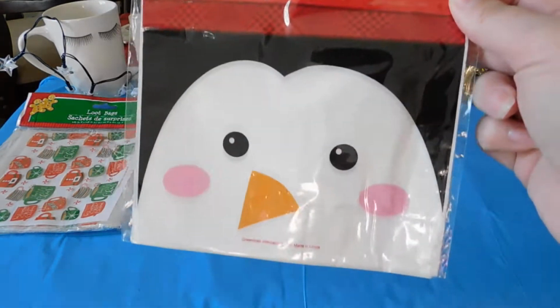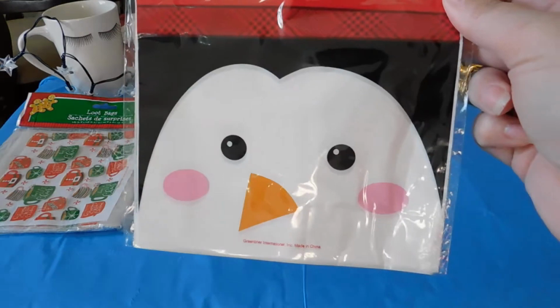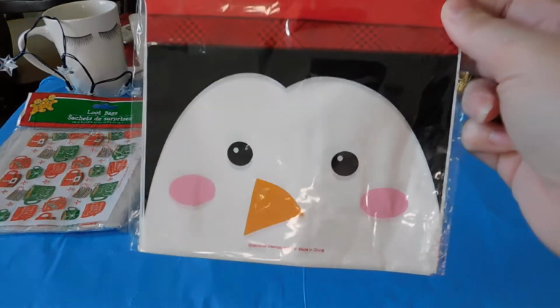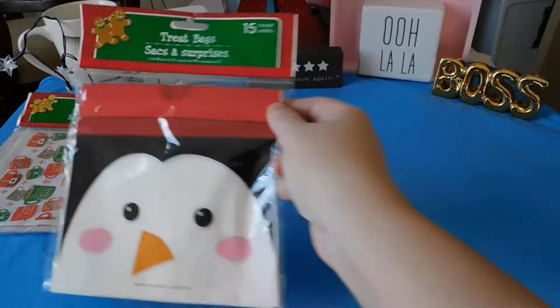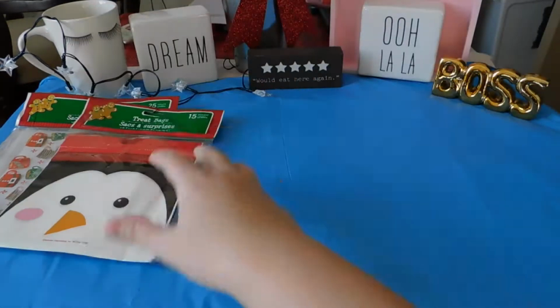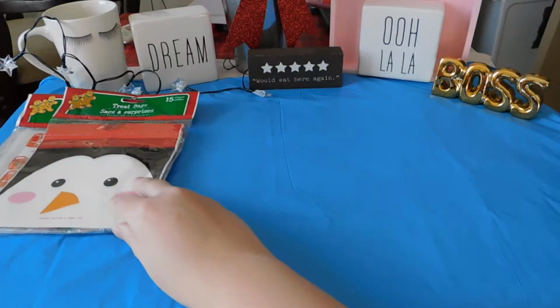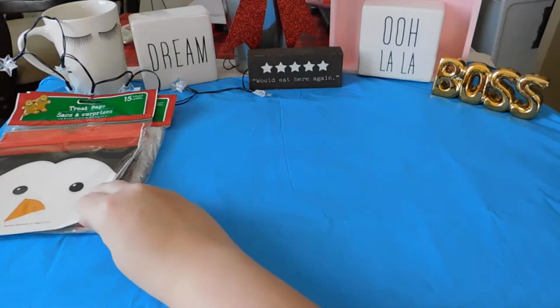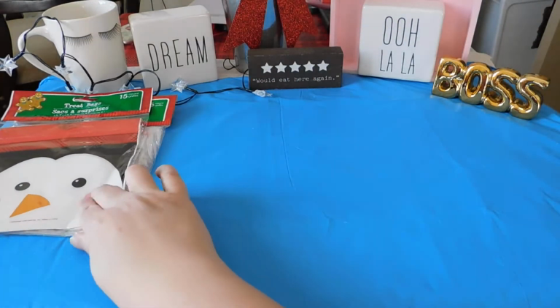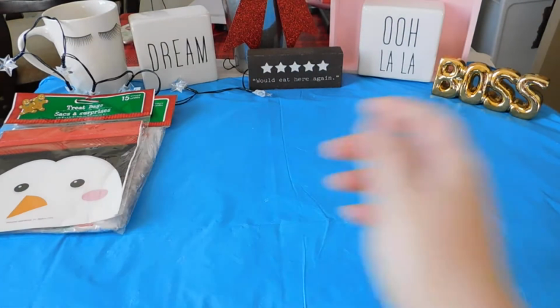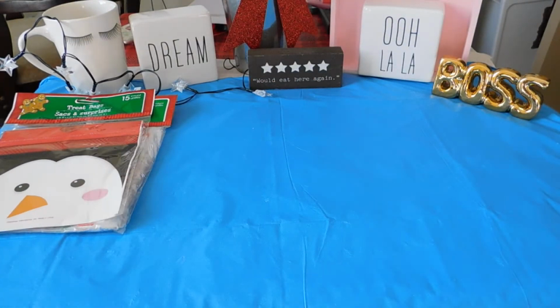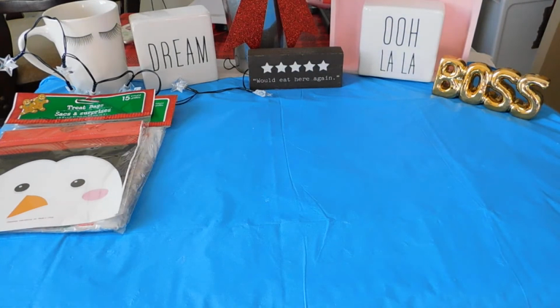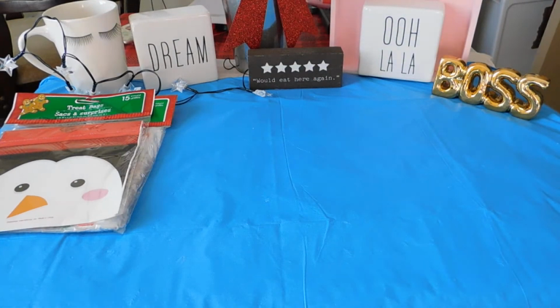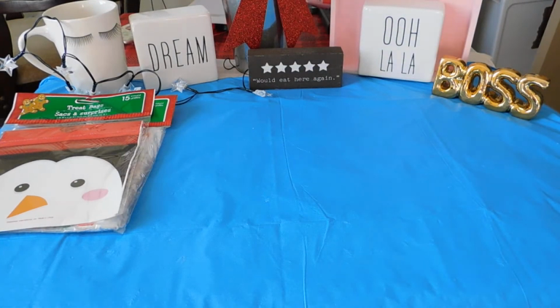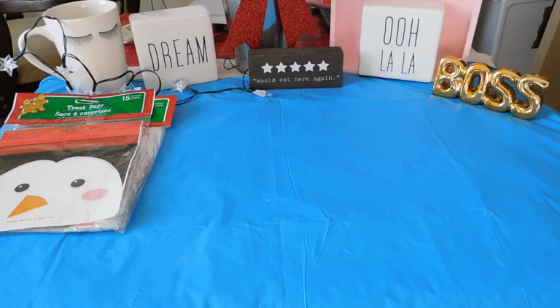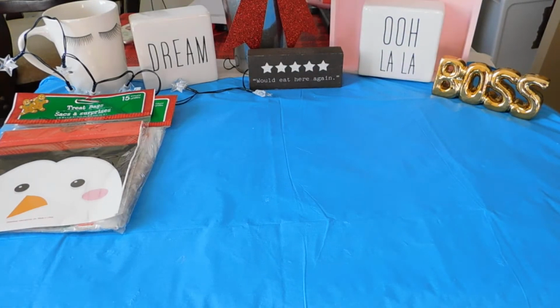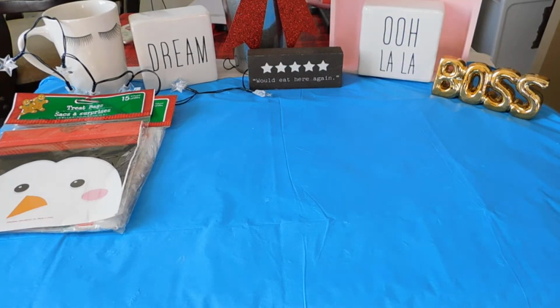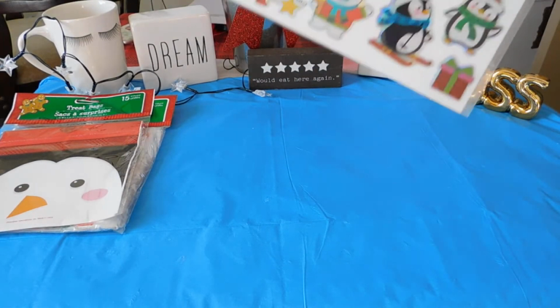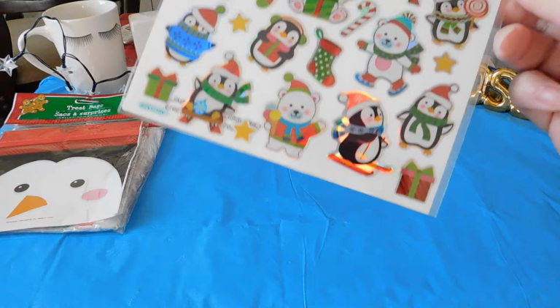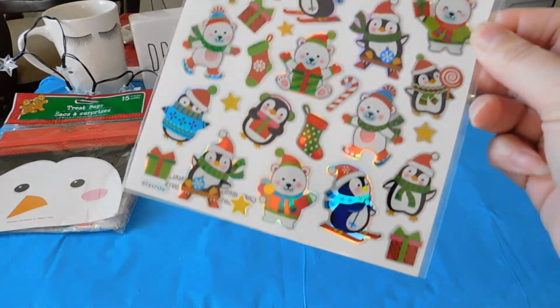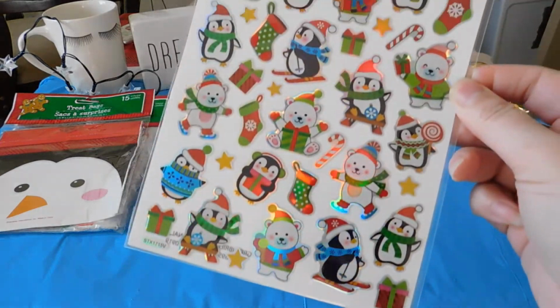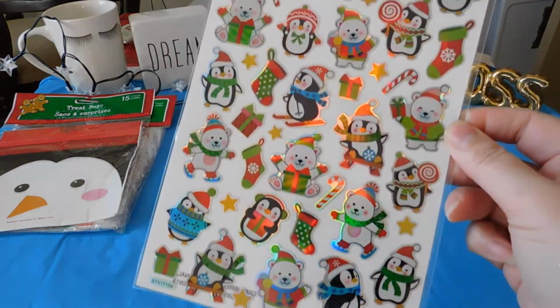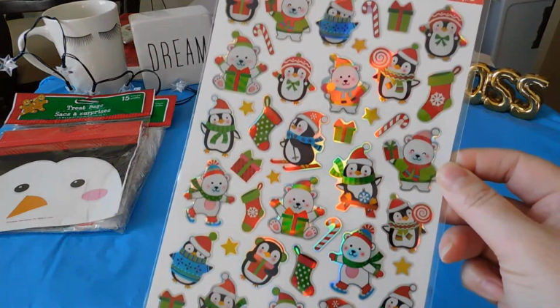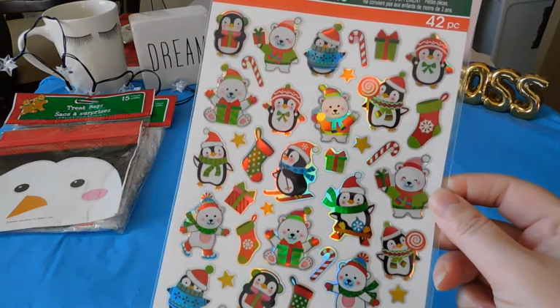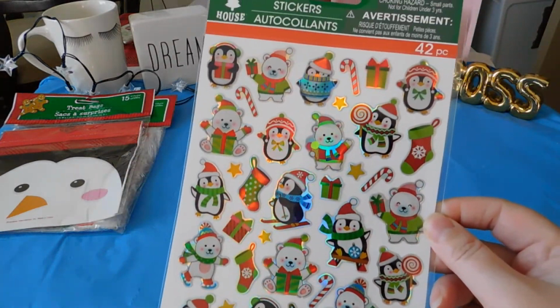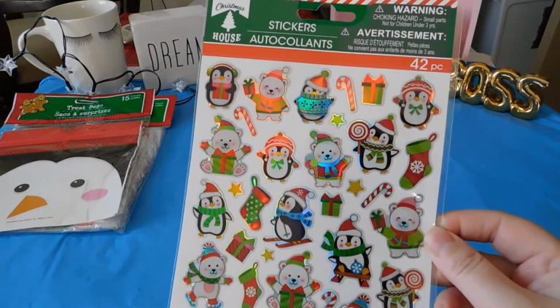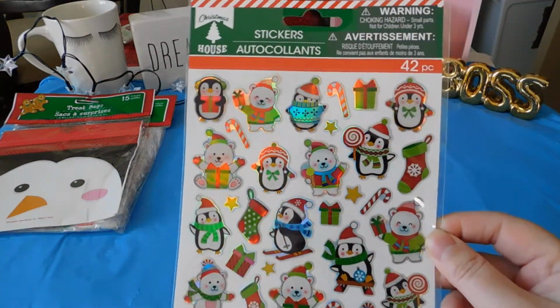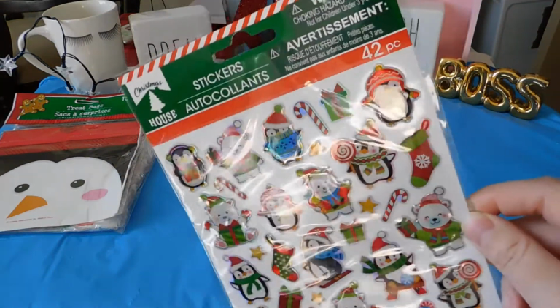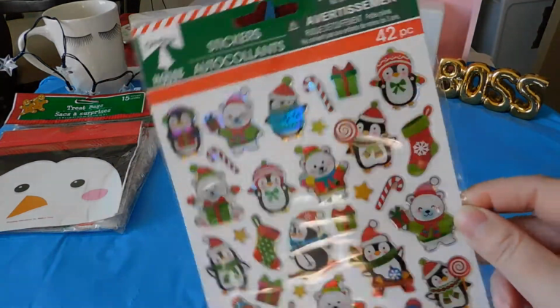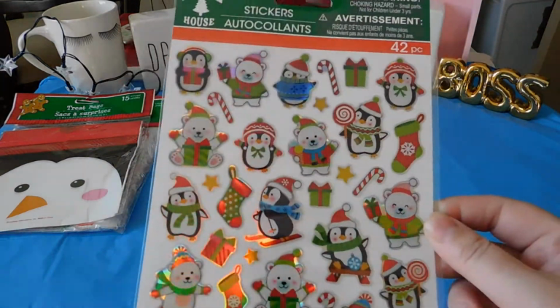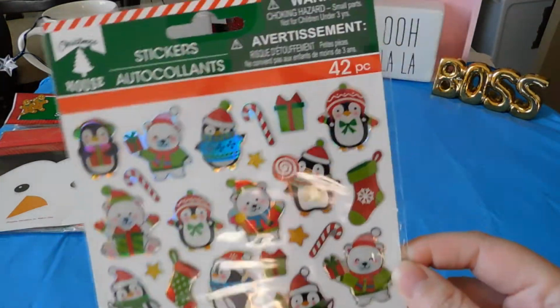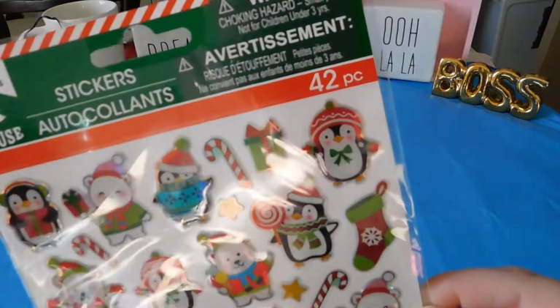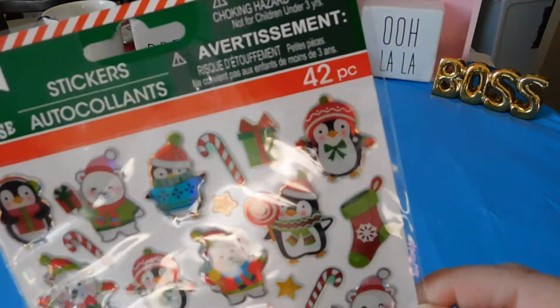A little penguin. I have these cute stickers — these are my favorite — a 42-piece set.